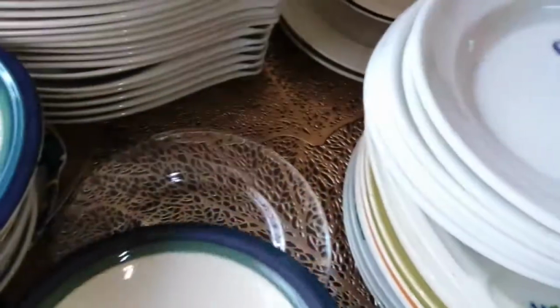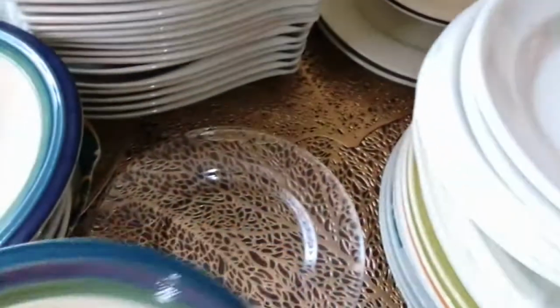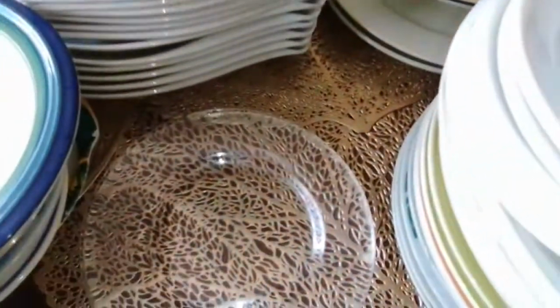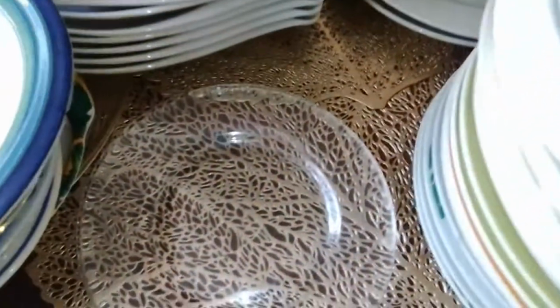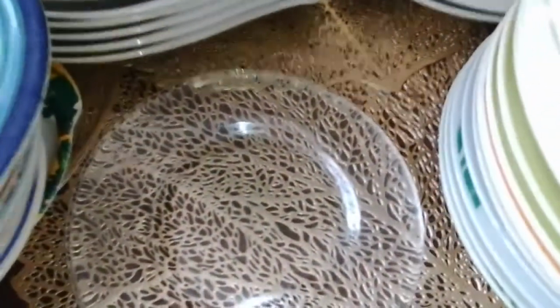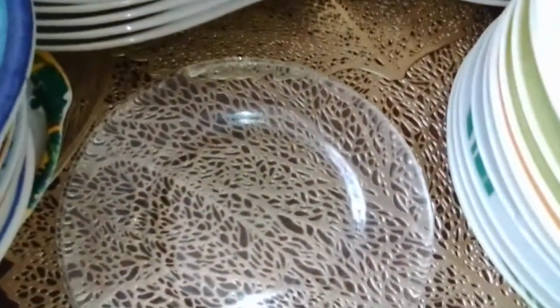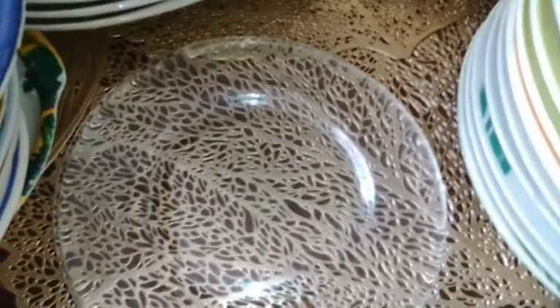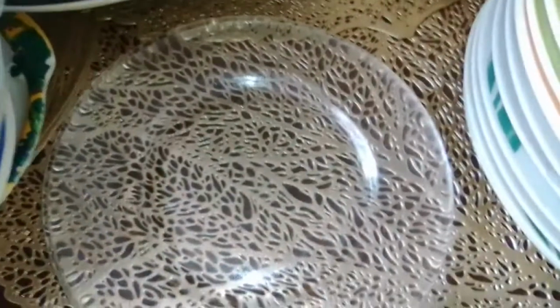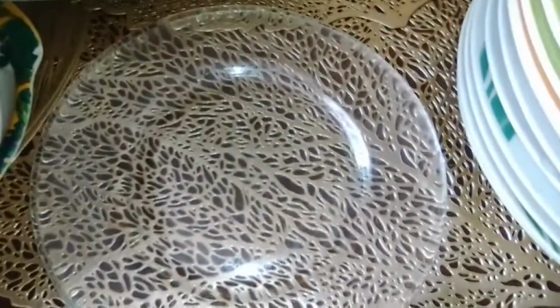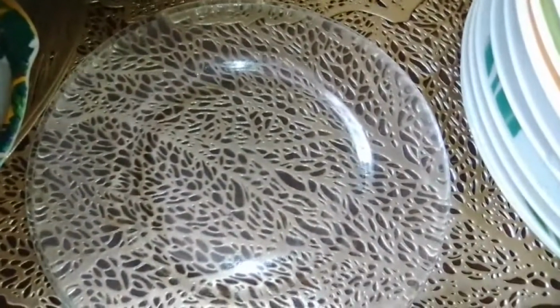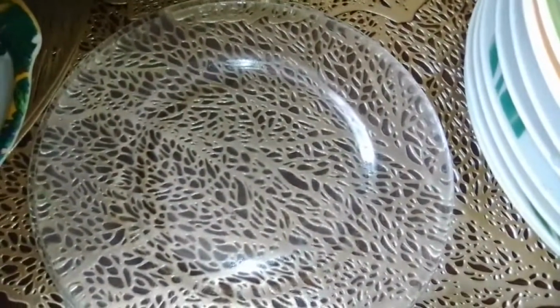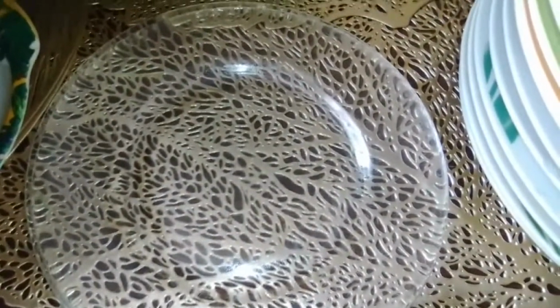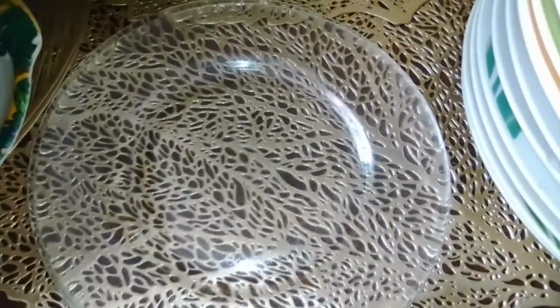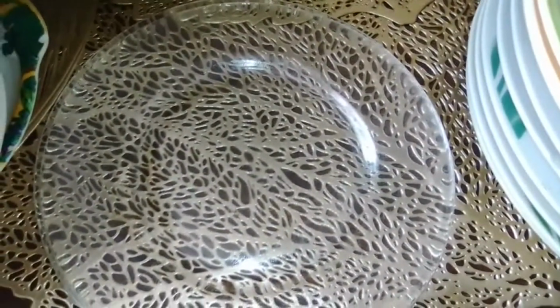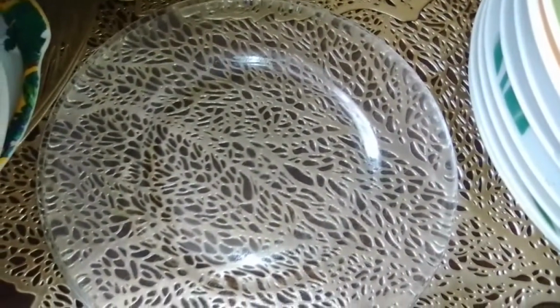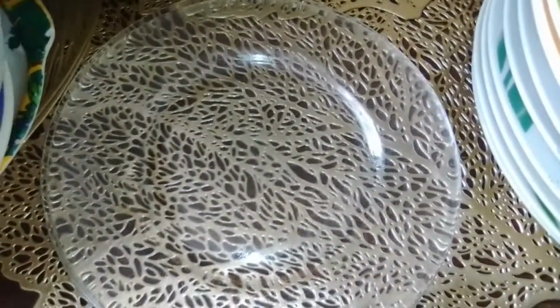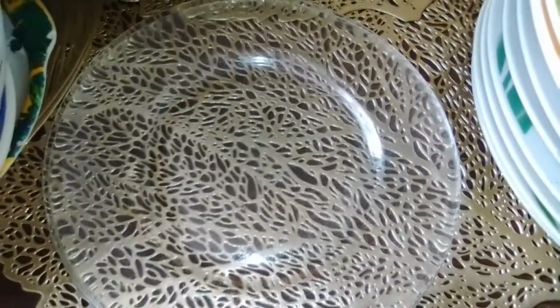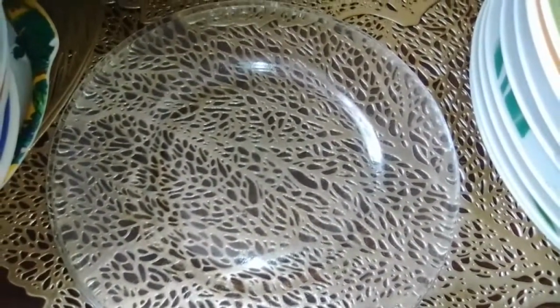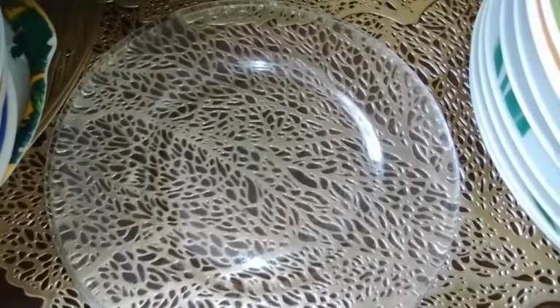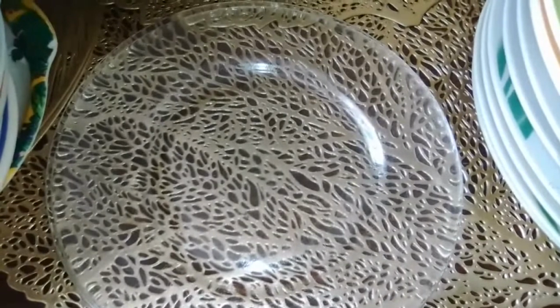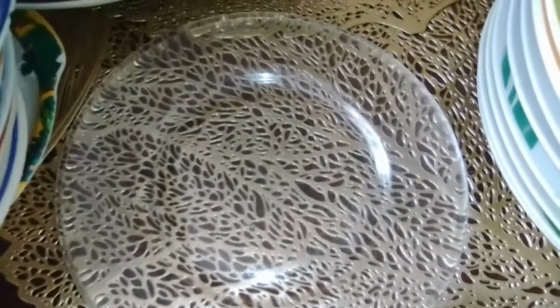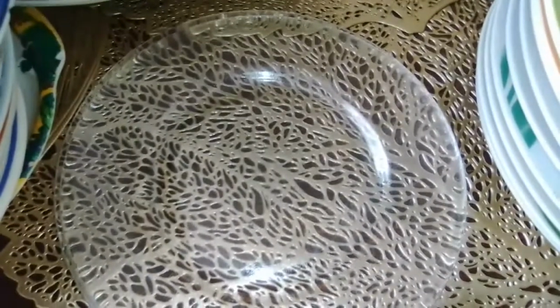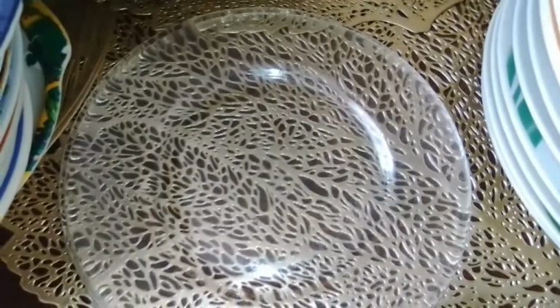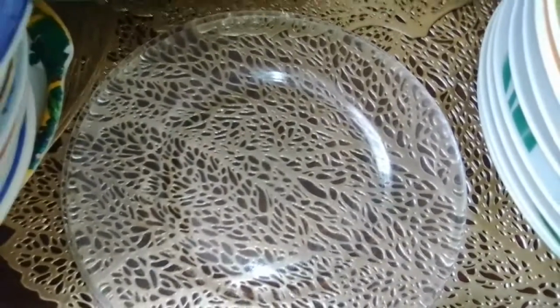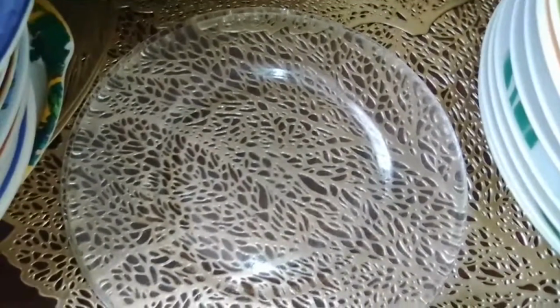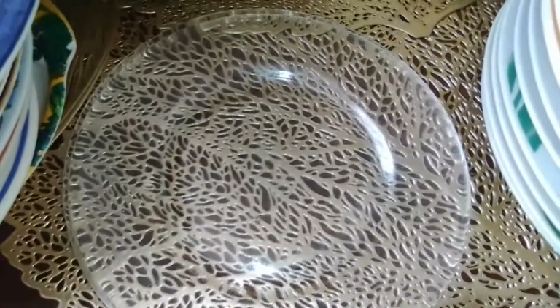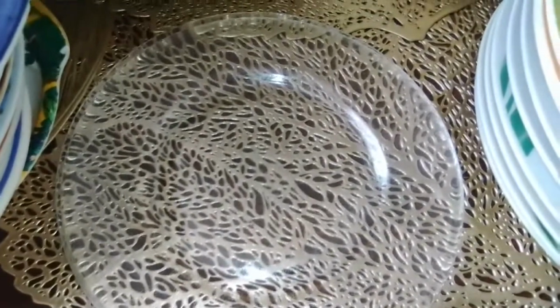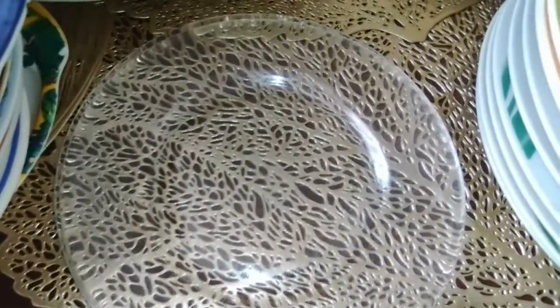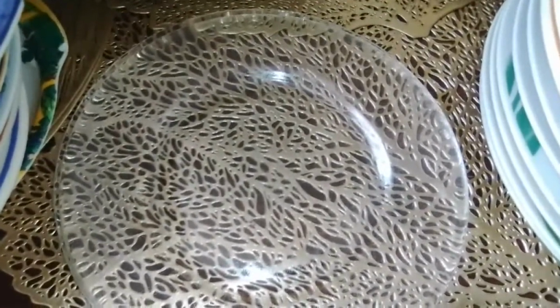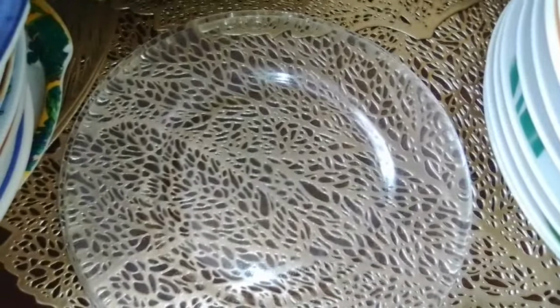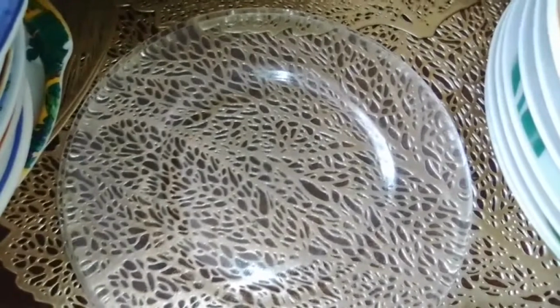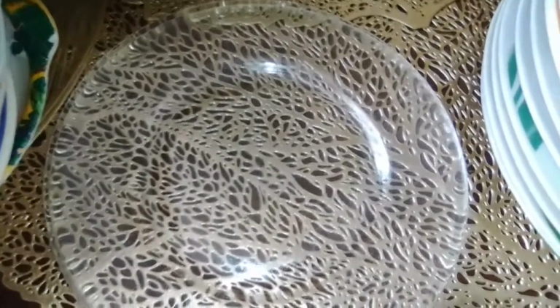These clear ones are heirlooms — in three generations. According to my mom, they were my grandmother's, so I am the third woman in my family to own this side plate.